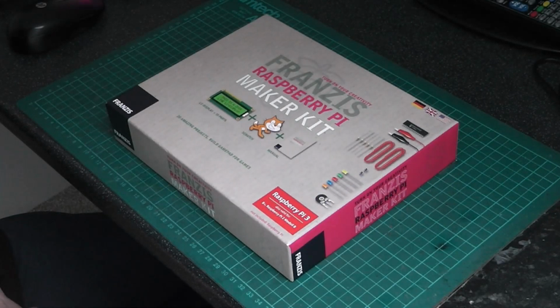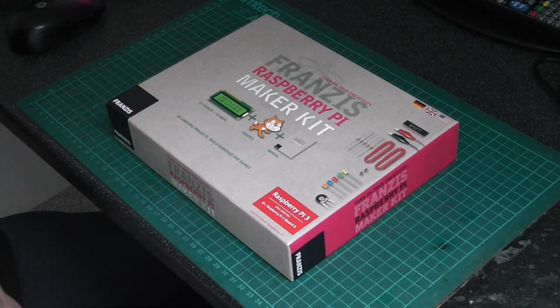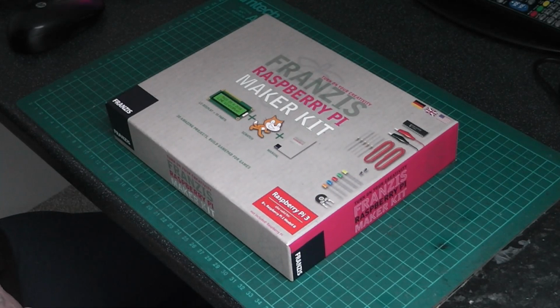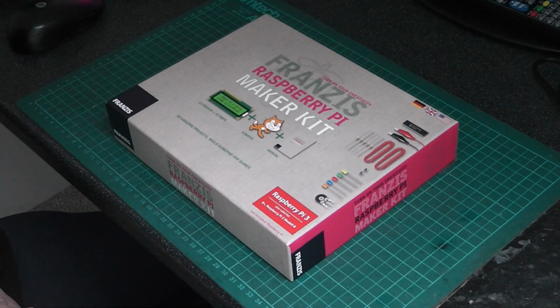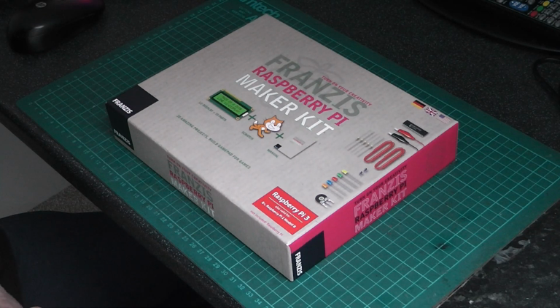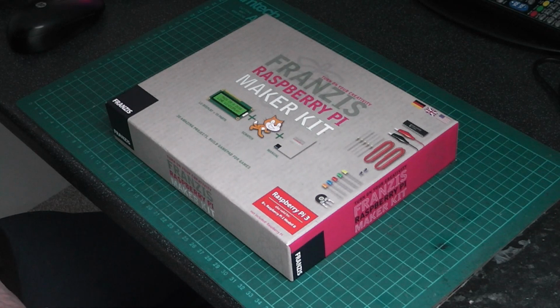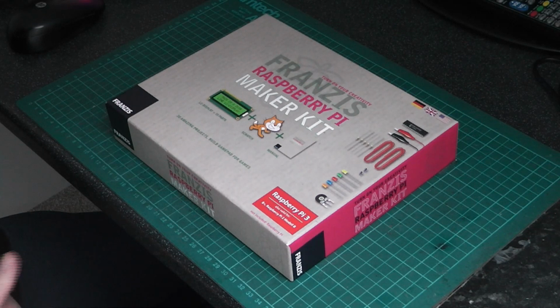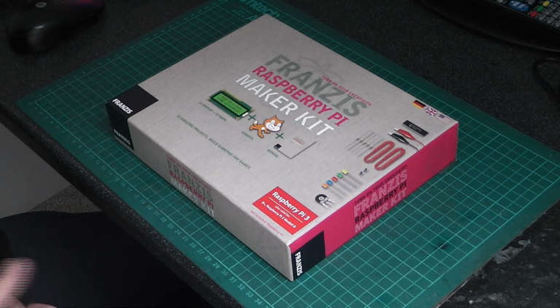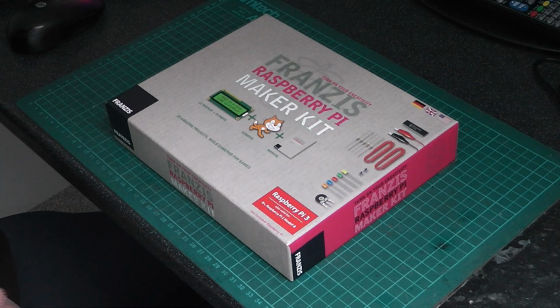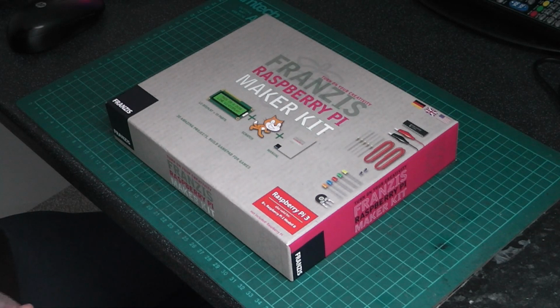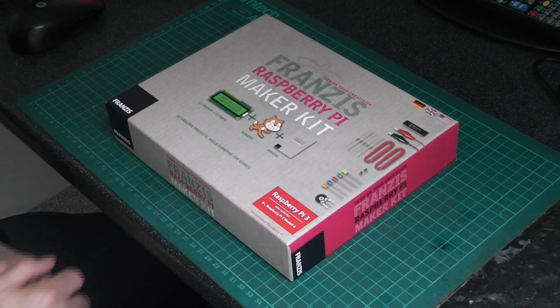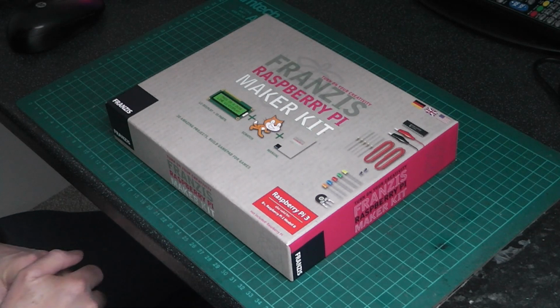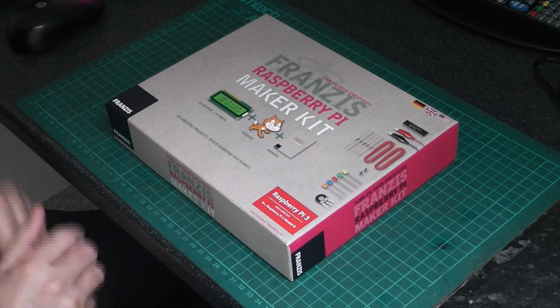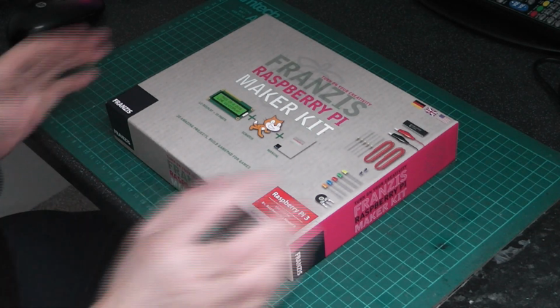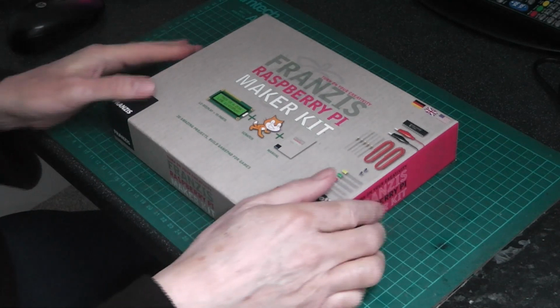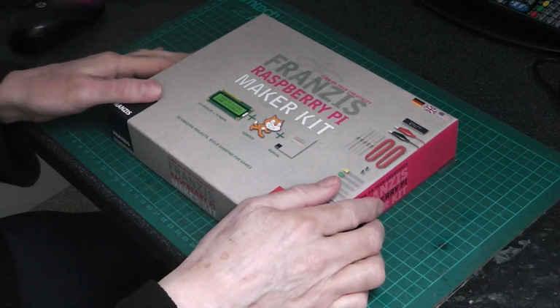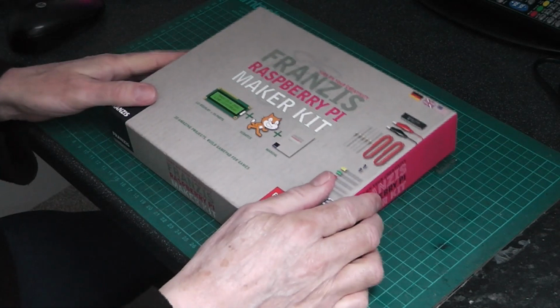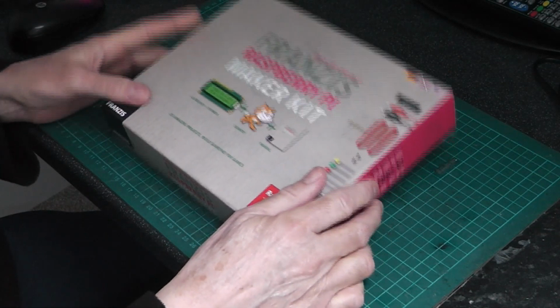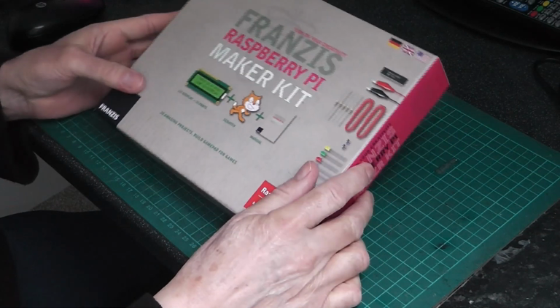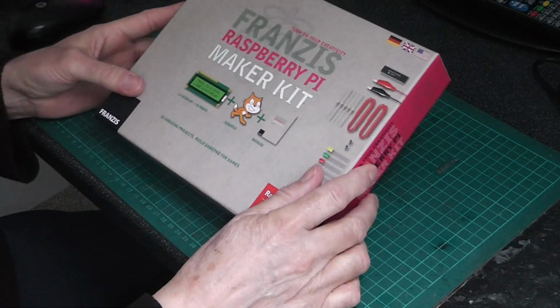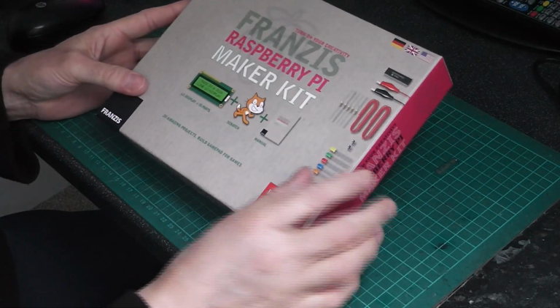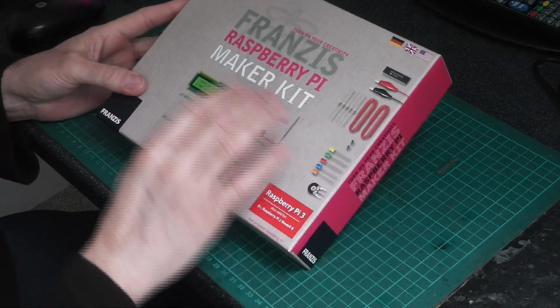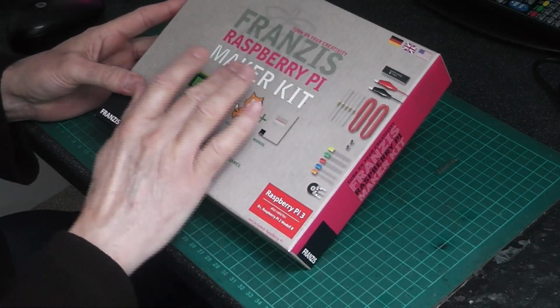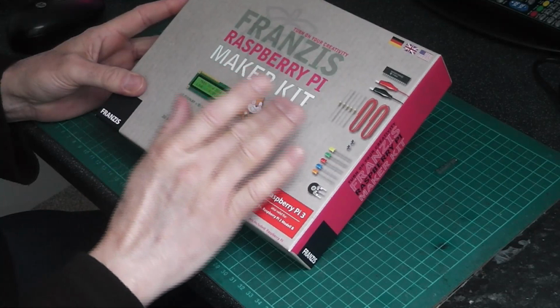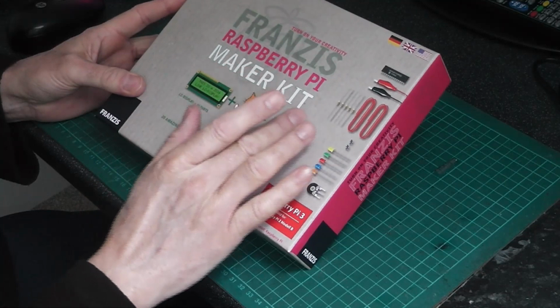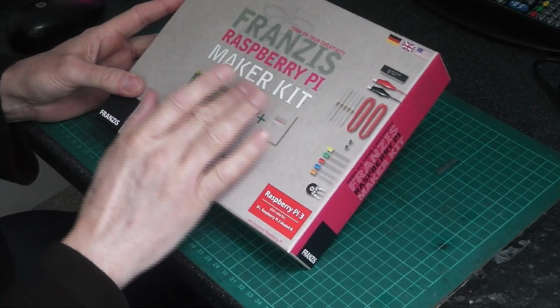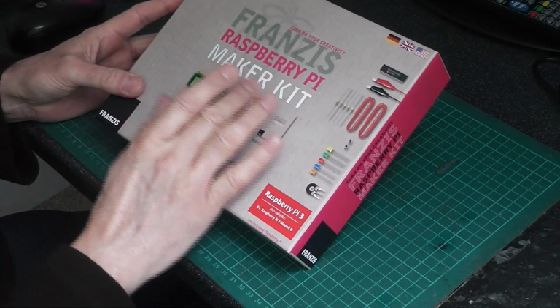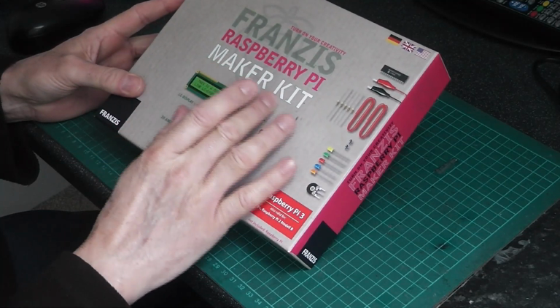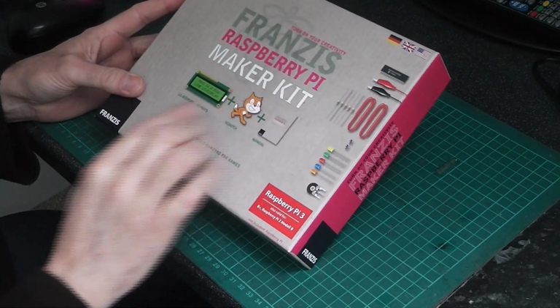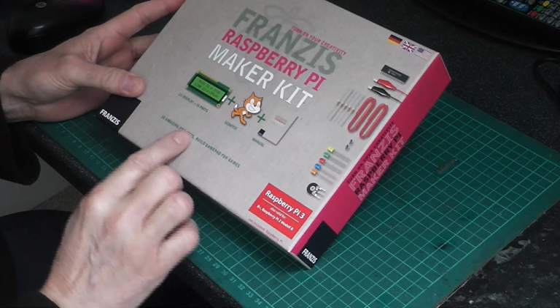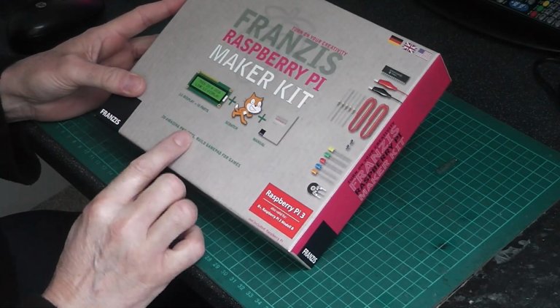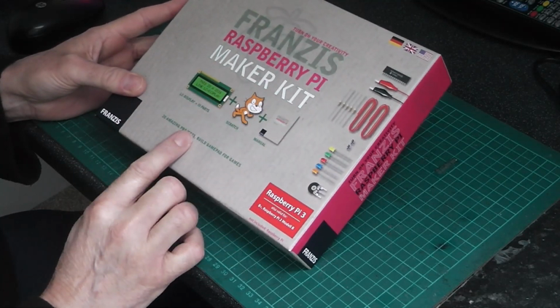Hello and welcome to Nigel's workbench. On the workbench today we have this Raspberry Pi Maker kit.